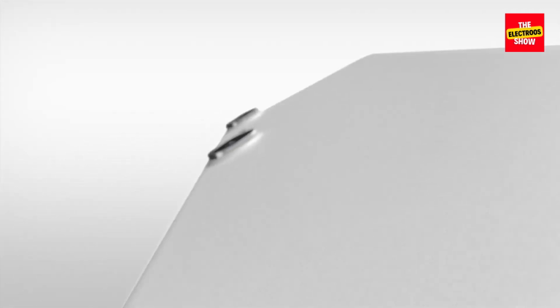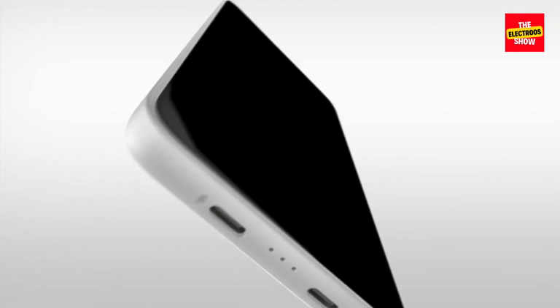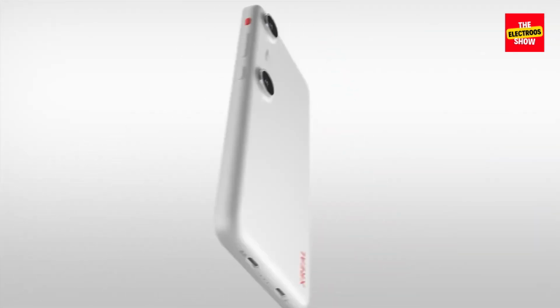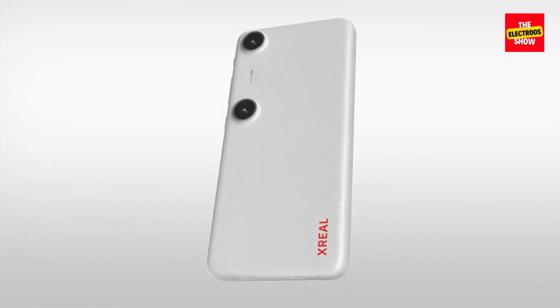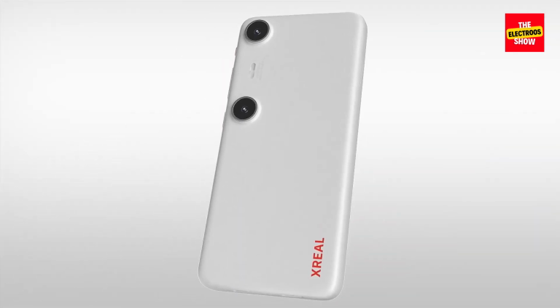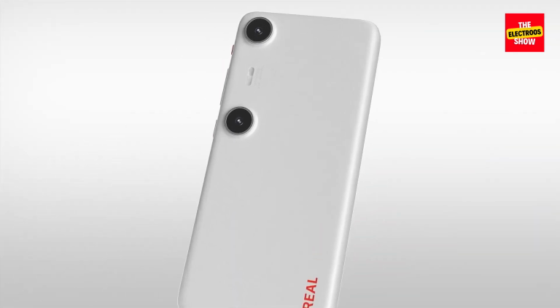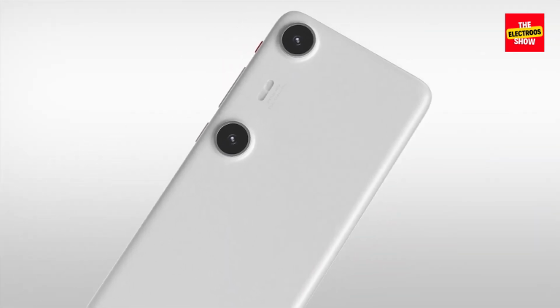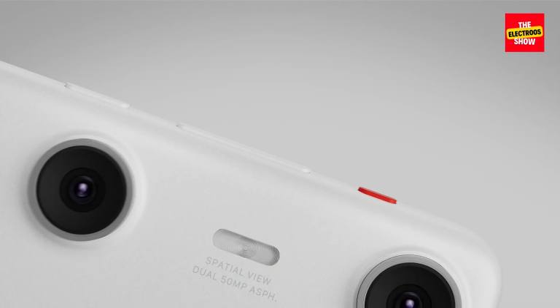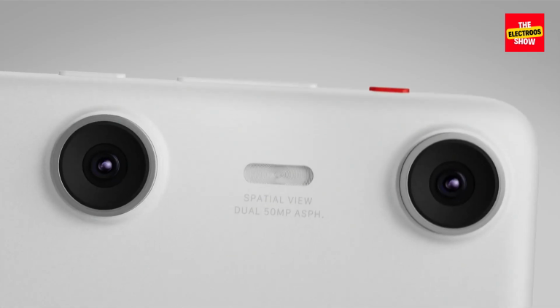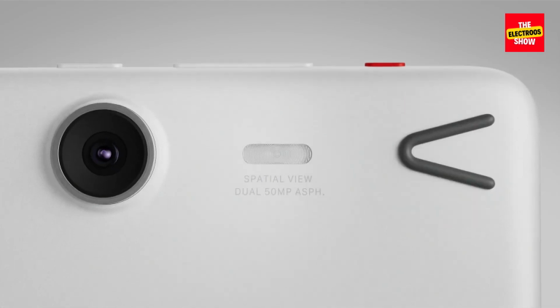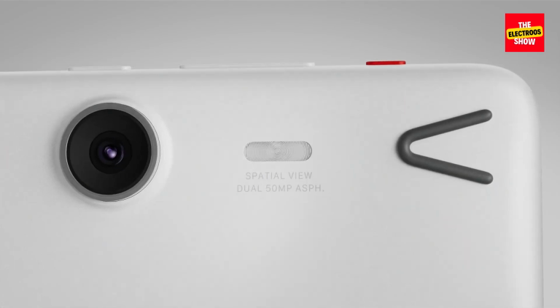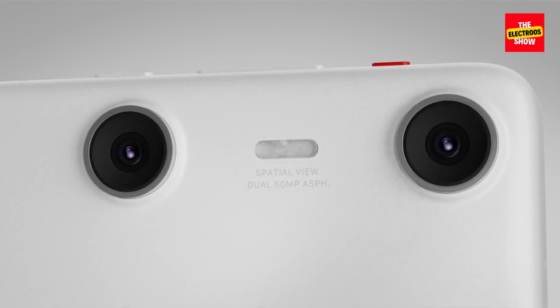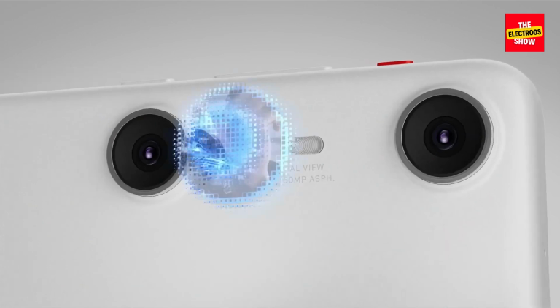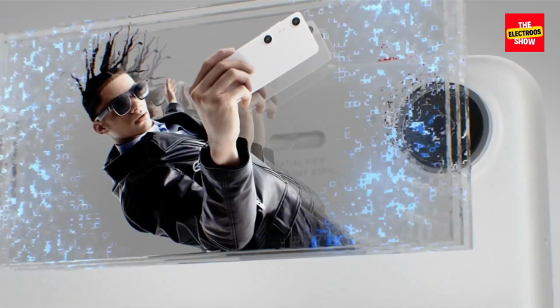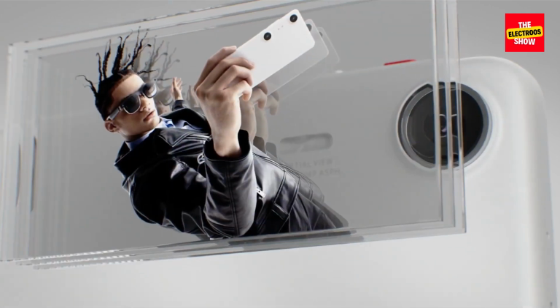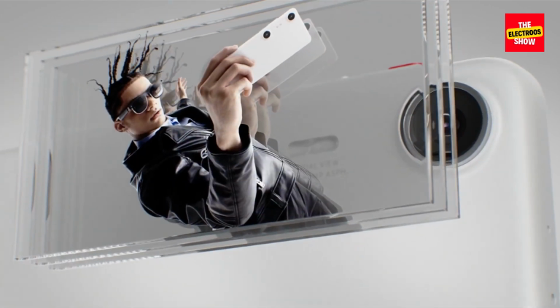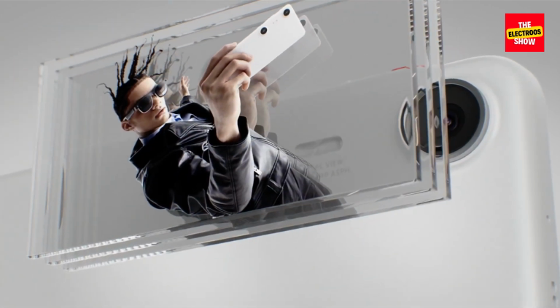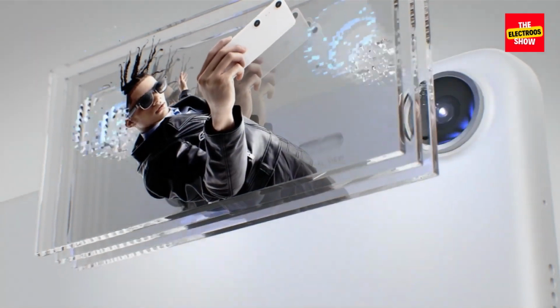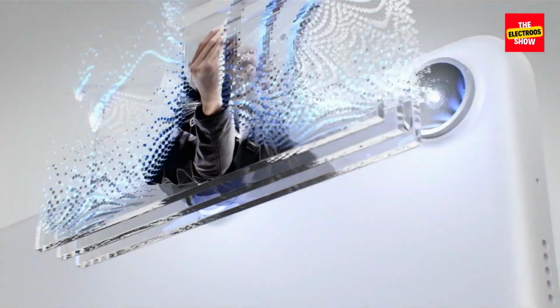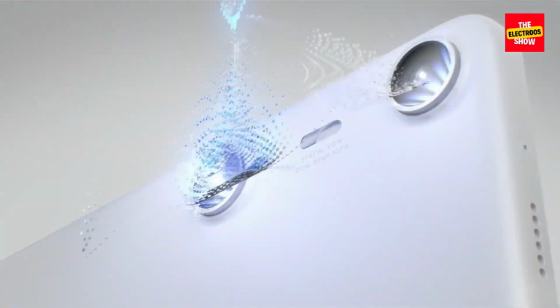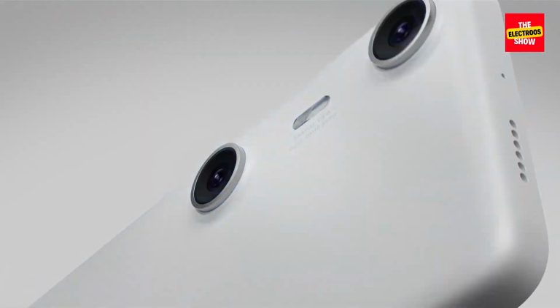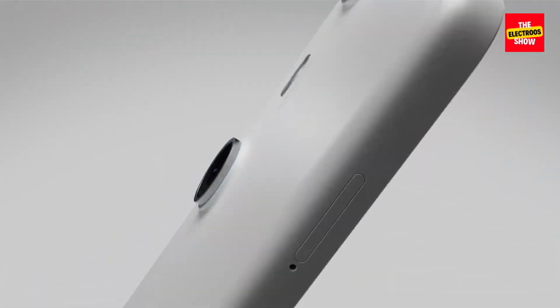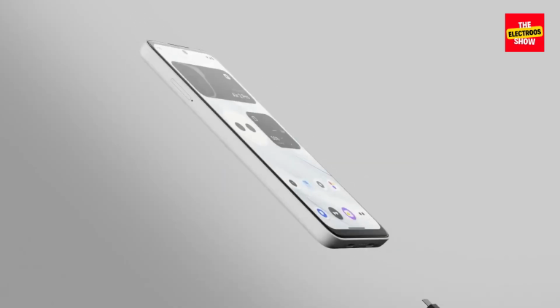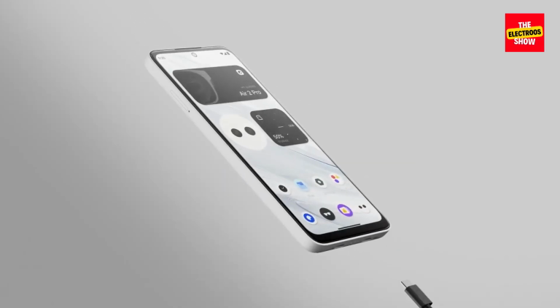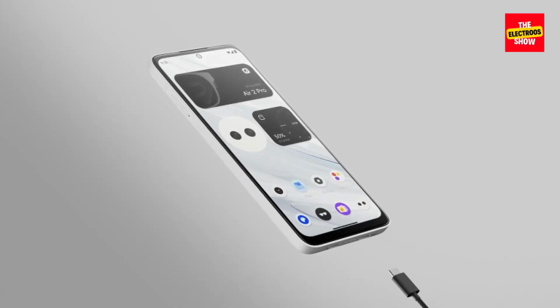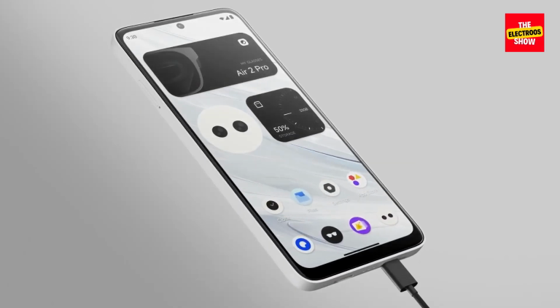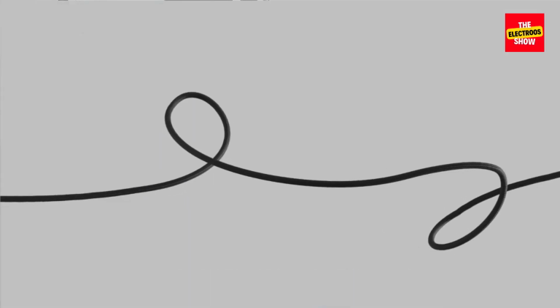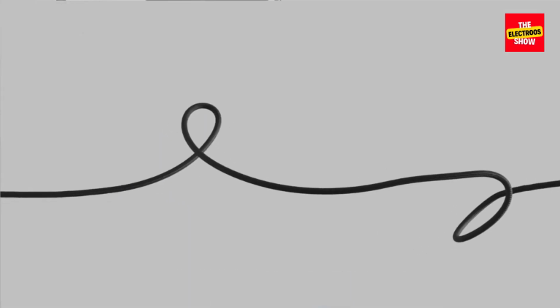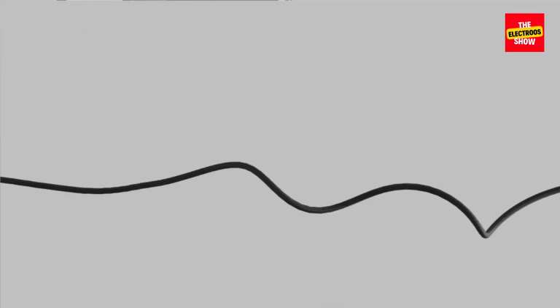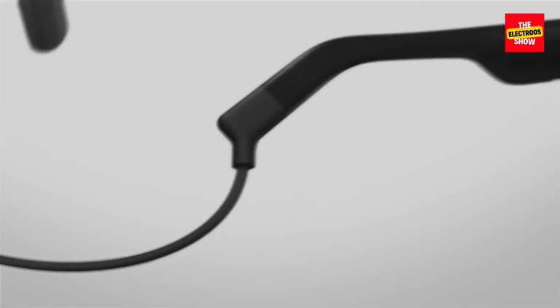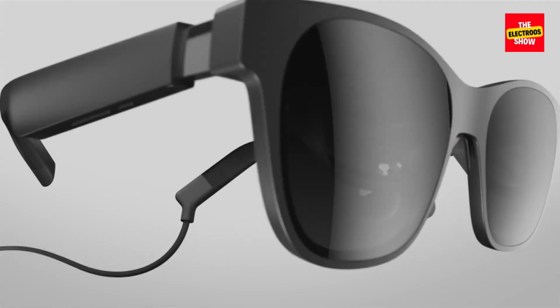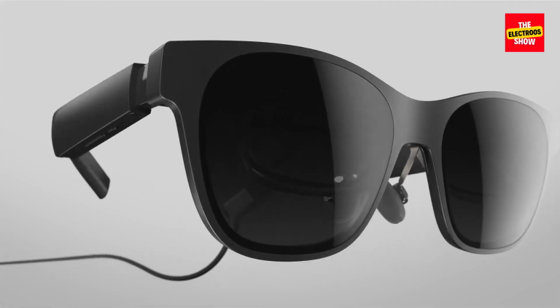Traditional AR glasses often suffer from short battery life and limited processing power. The beam pro tackles these issues by essentially being a powerful Android smartphone that plugs into your xreal air or air 2 glasses.